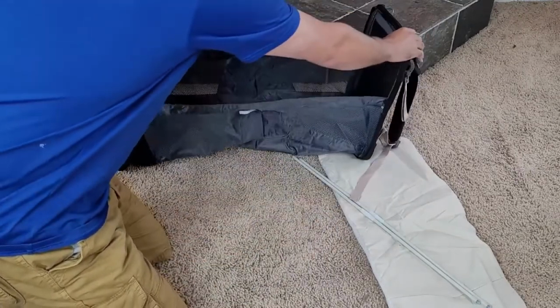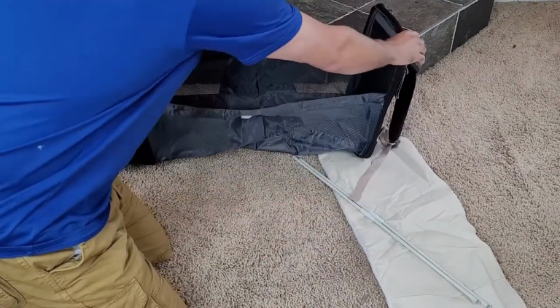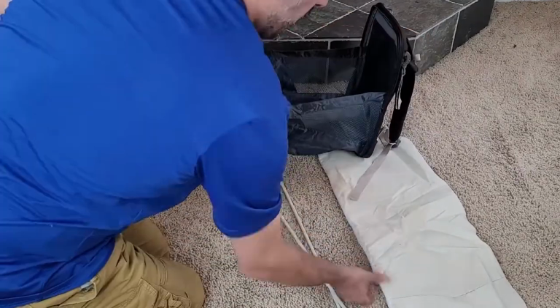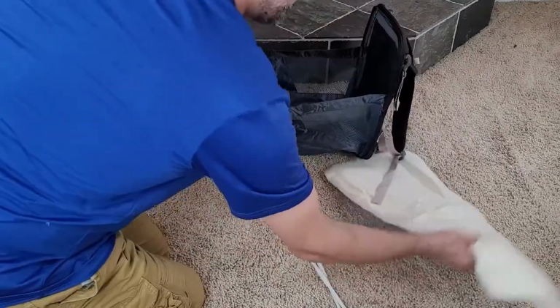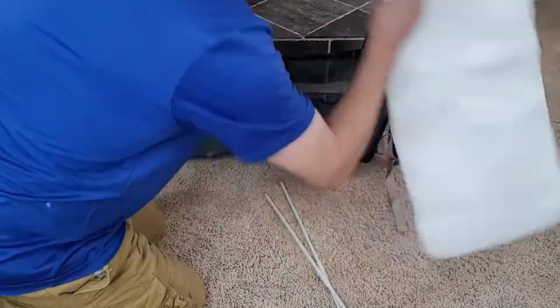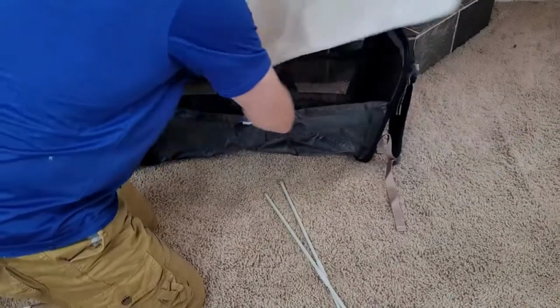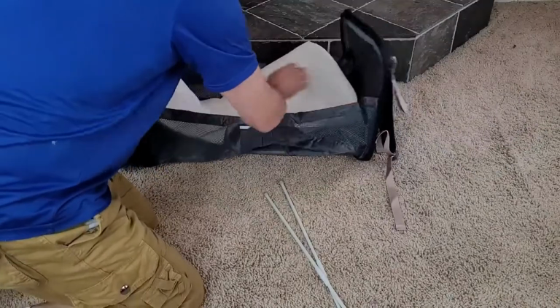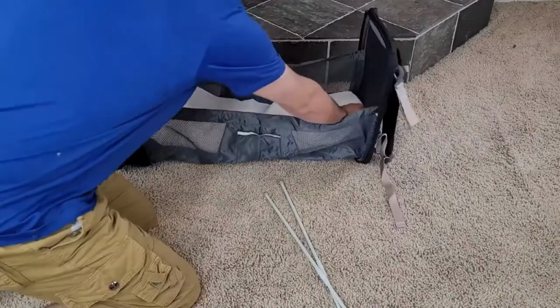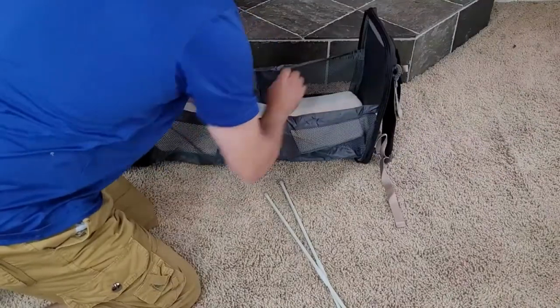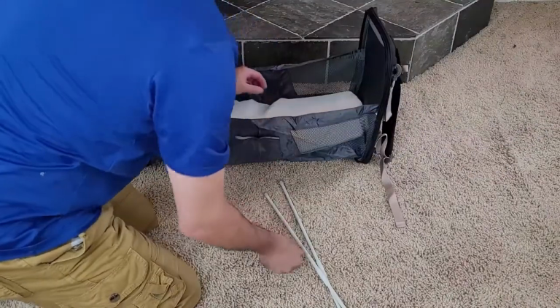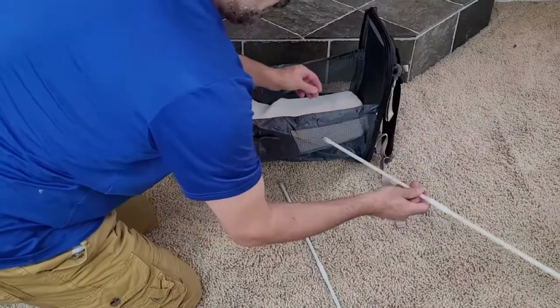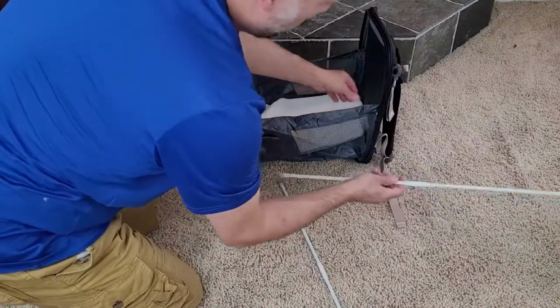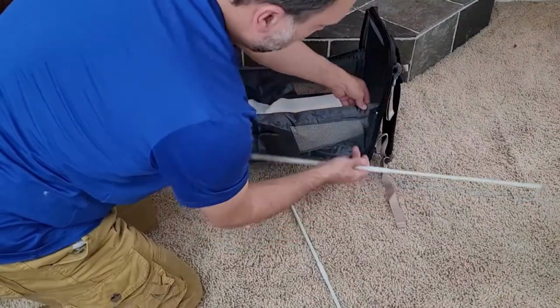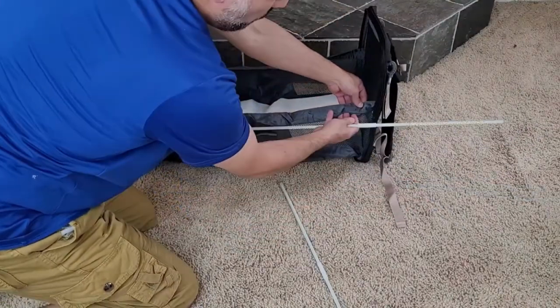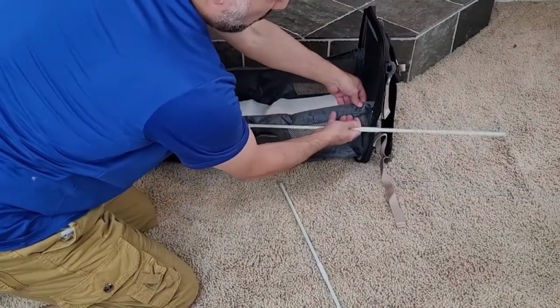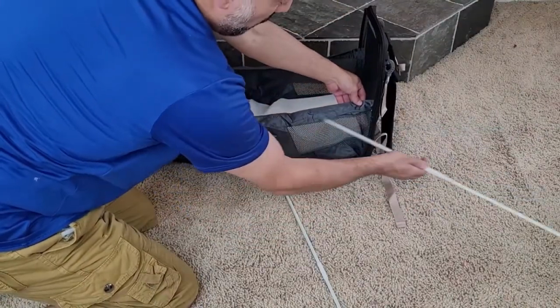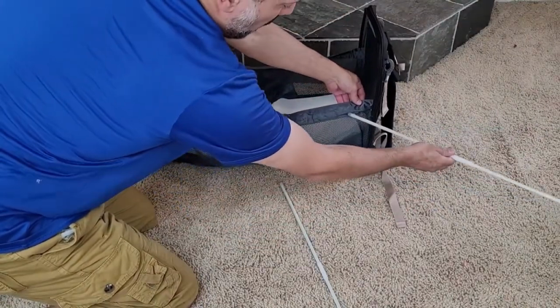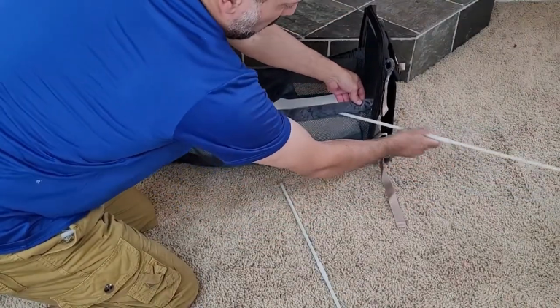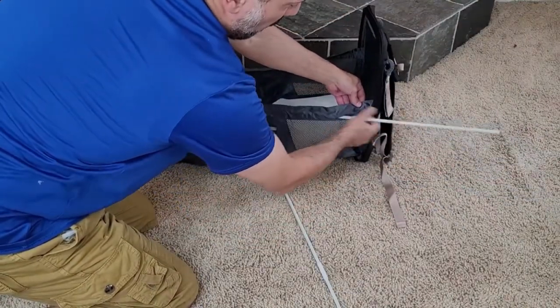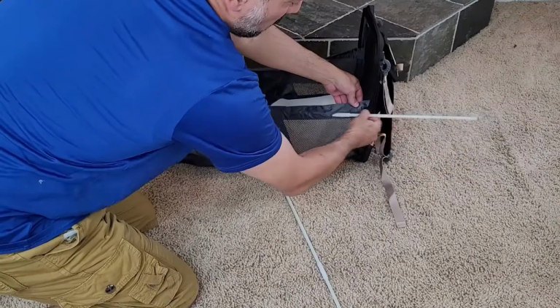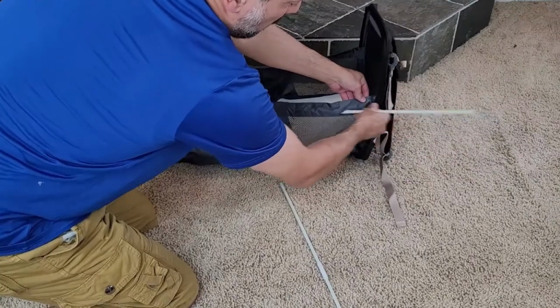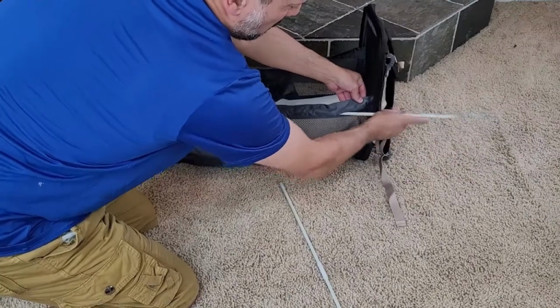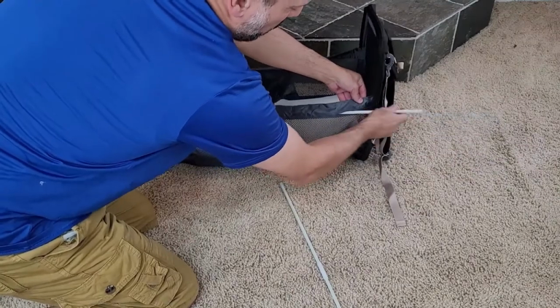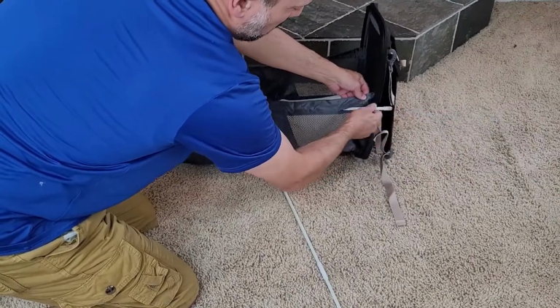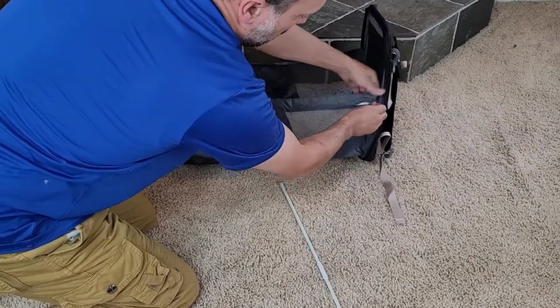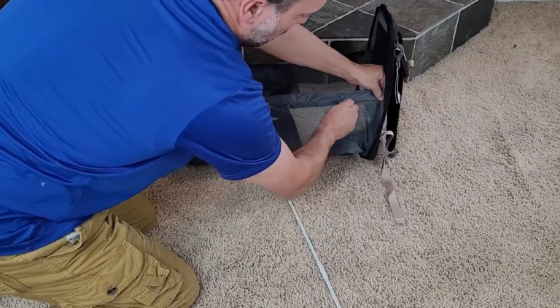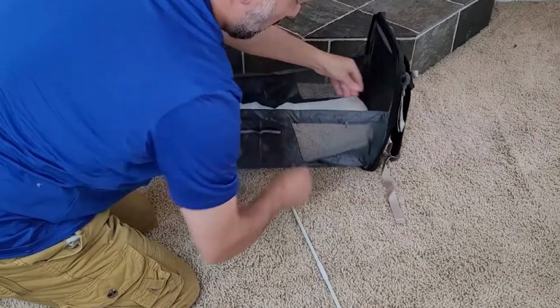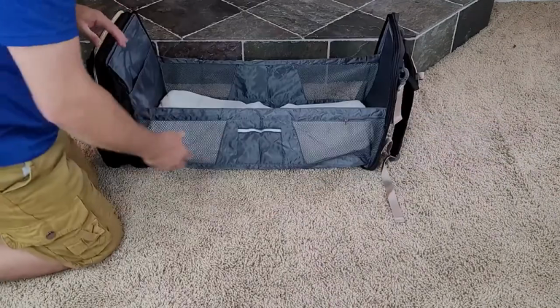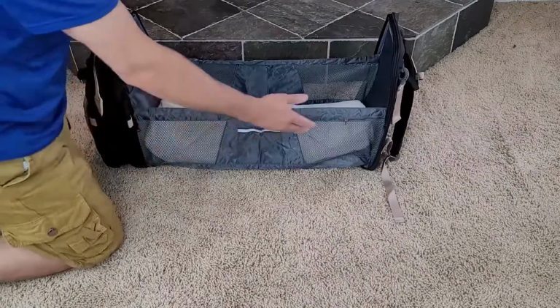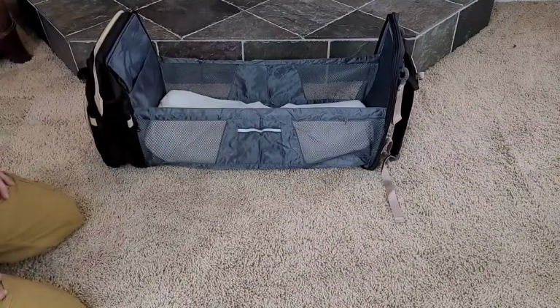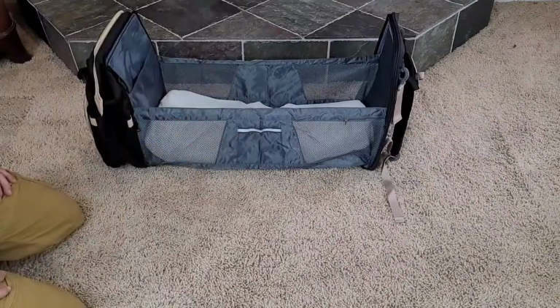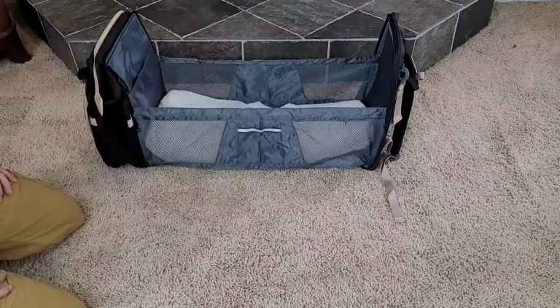You'll open it up. I like to just go ahead and throw my pad in there first, and then you'll find a little pocket or compartment right here on either side that you can slip your poles into, just like that. And voila, you have a changing station.